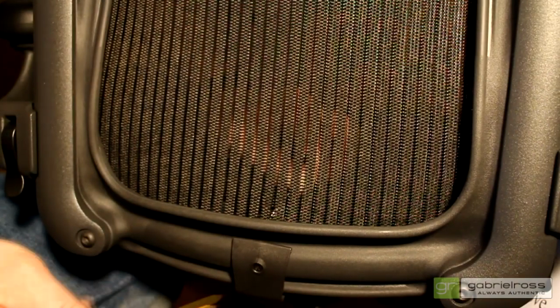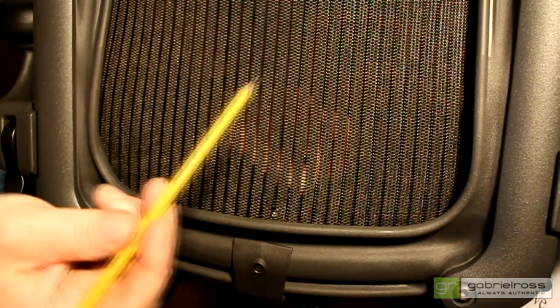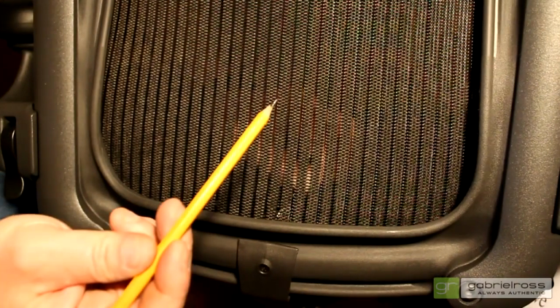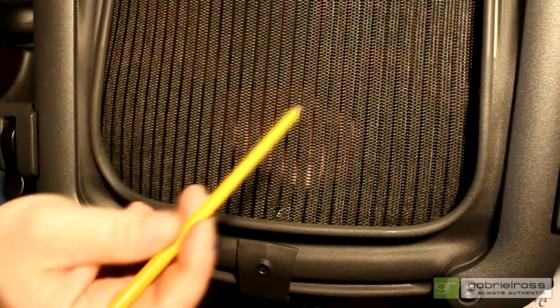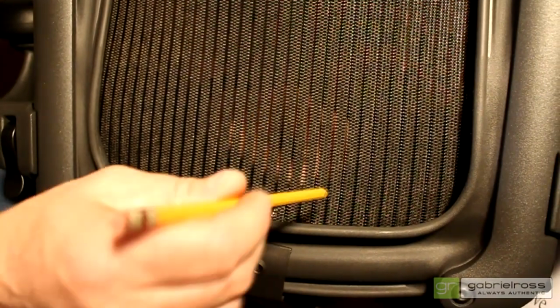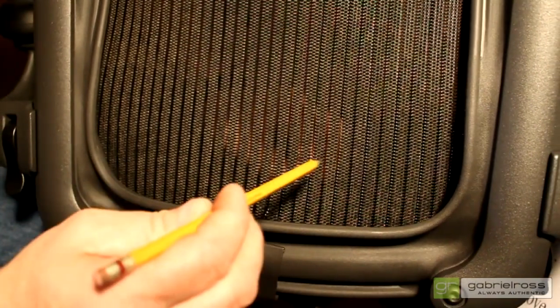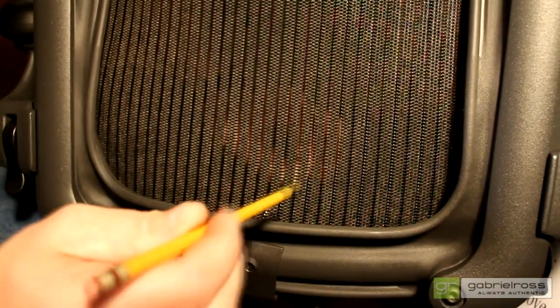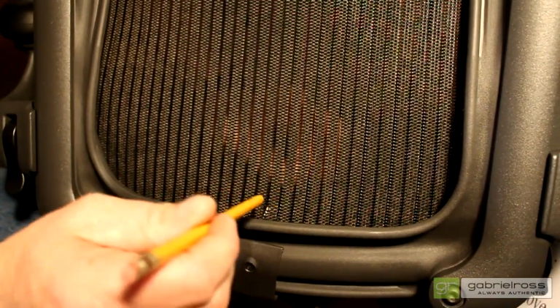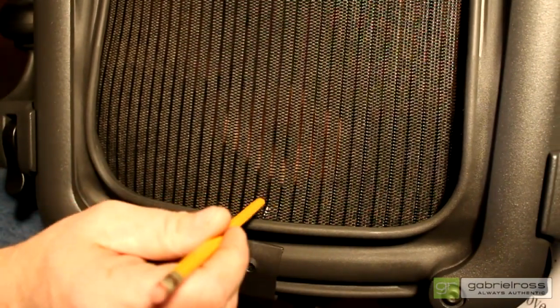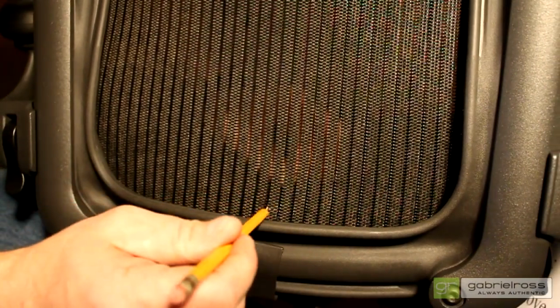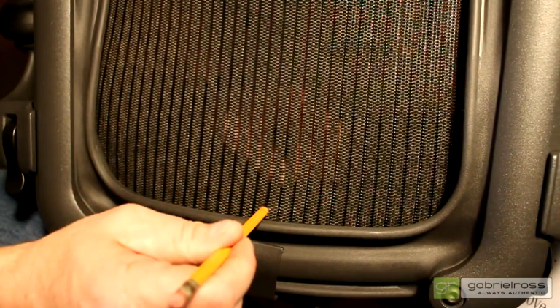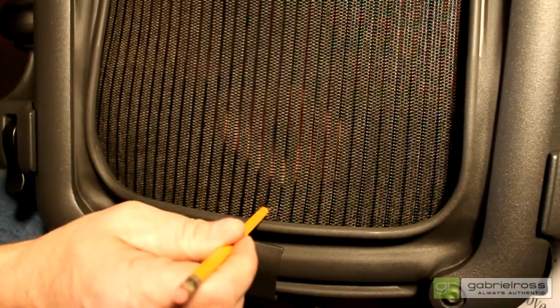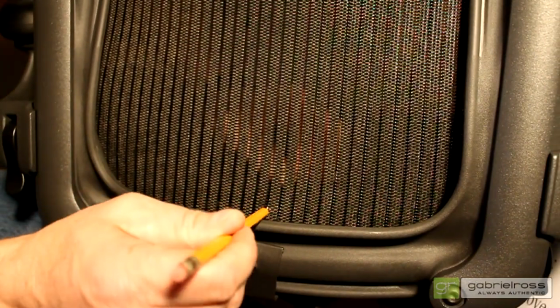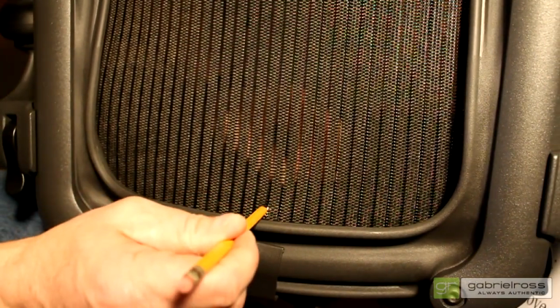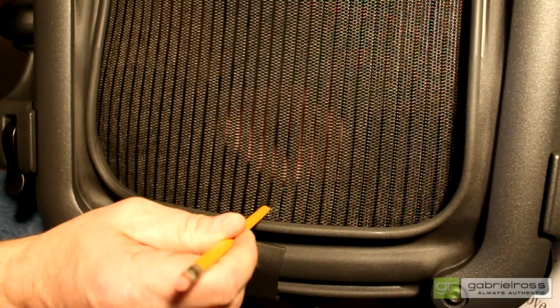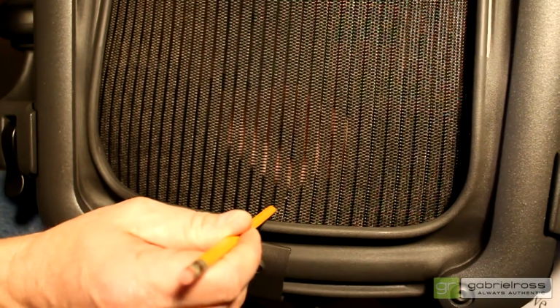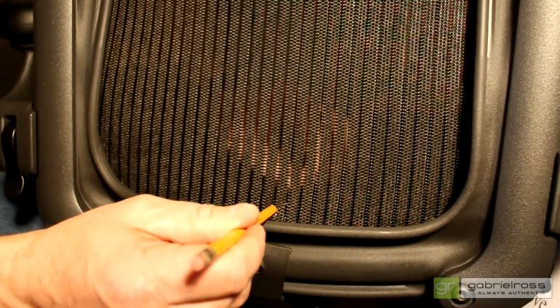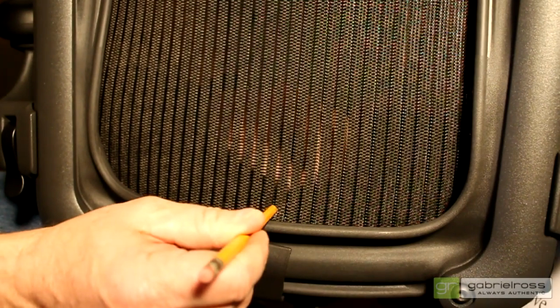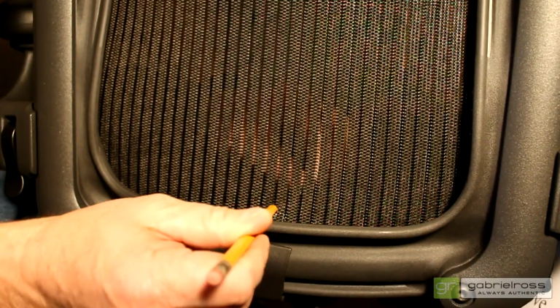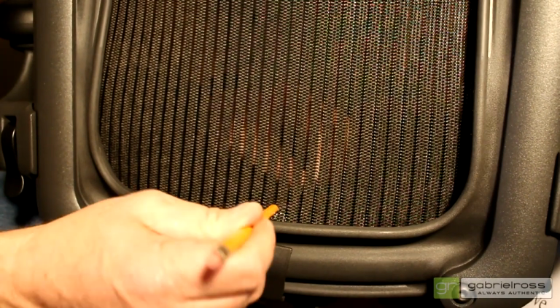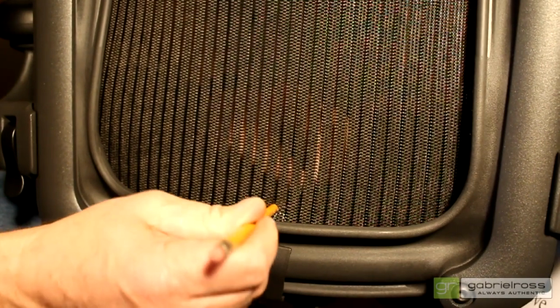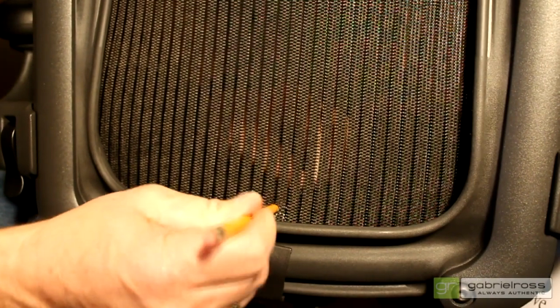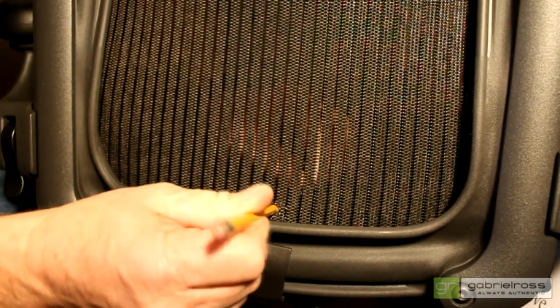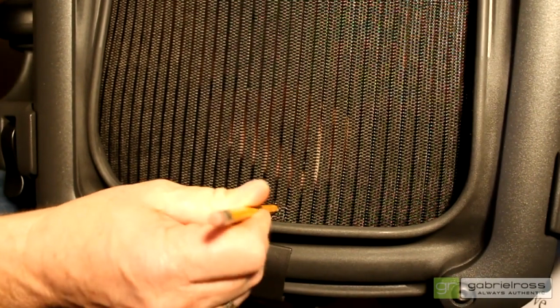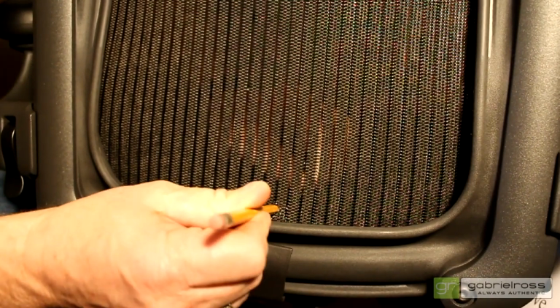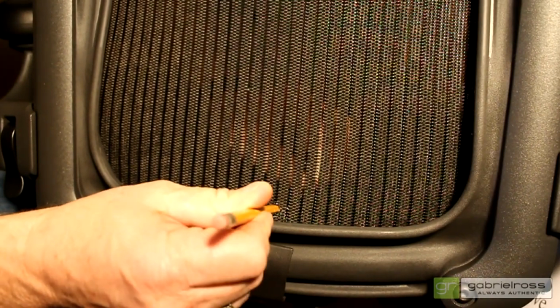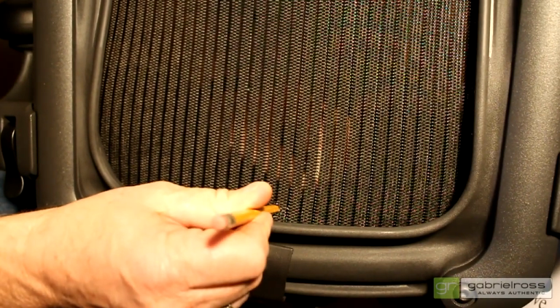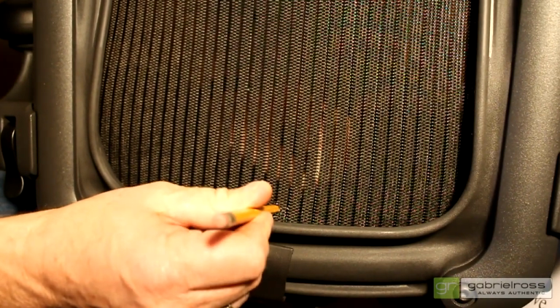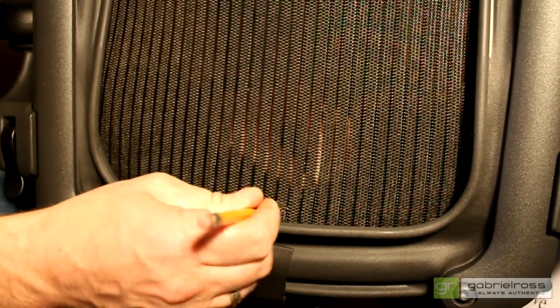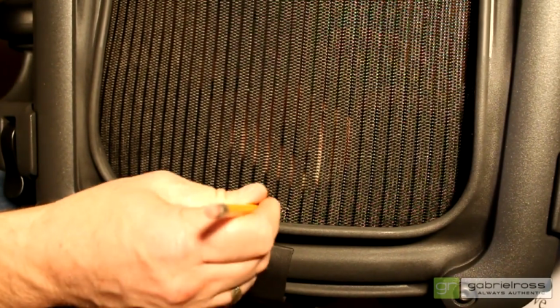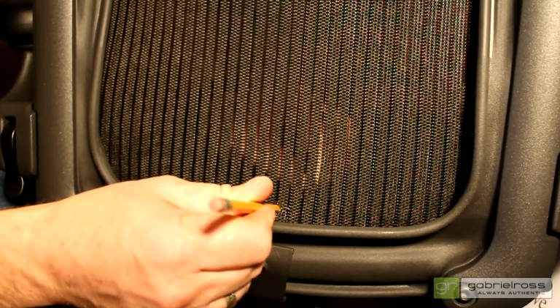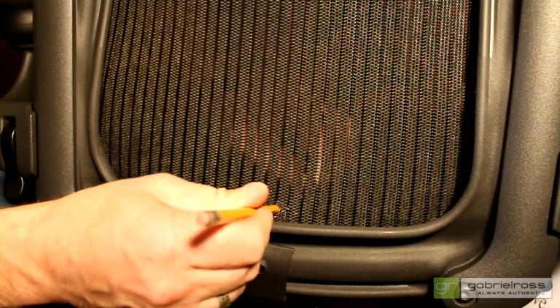Now, using your pencil, puncture a hole in the back fabric directly above the screw you just installed, and feed the cable bead through the fabric.